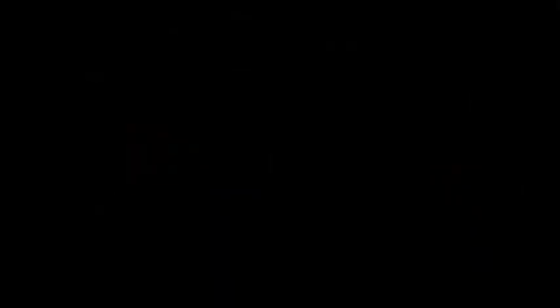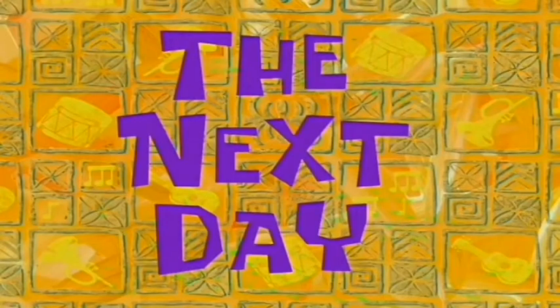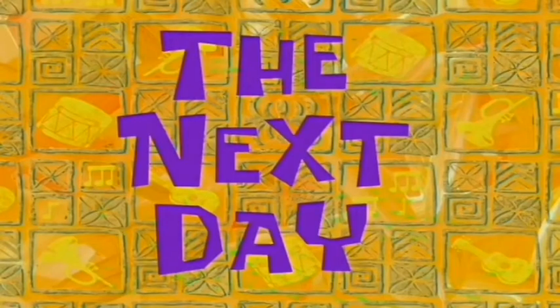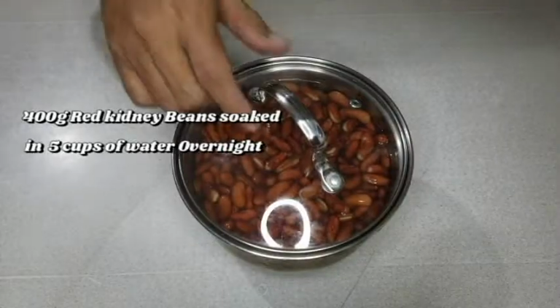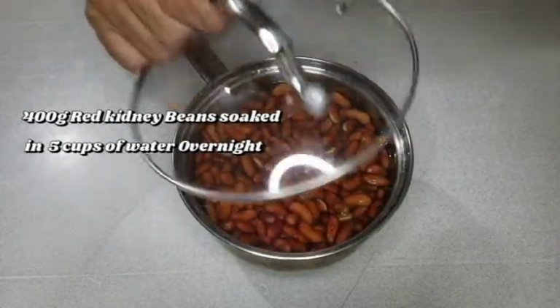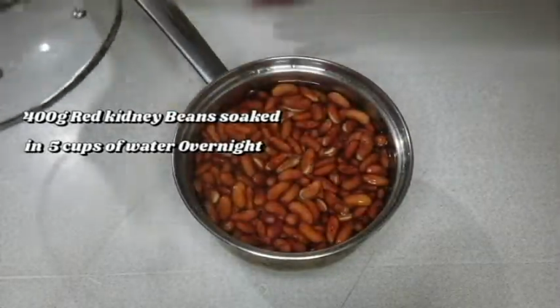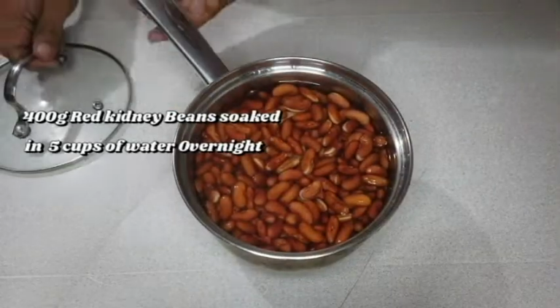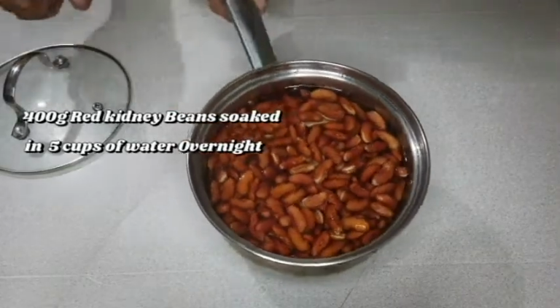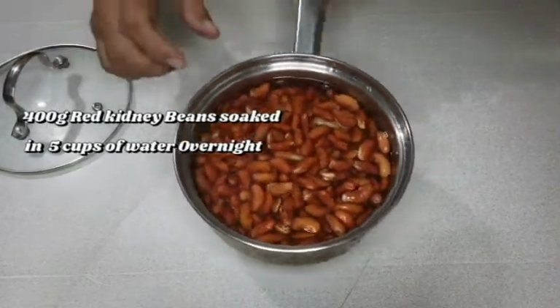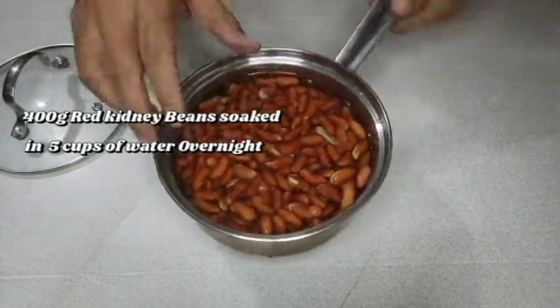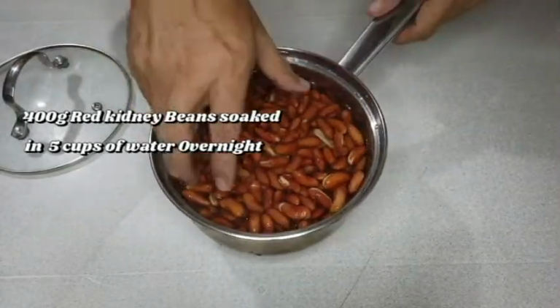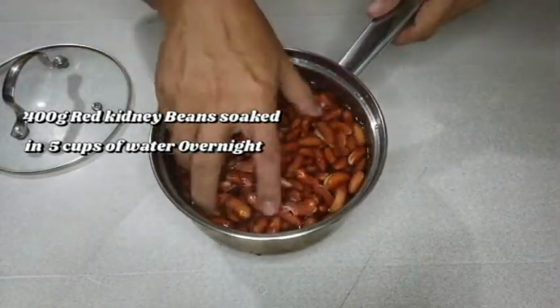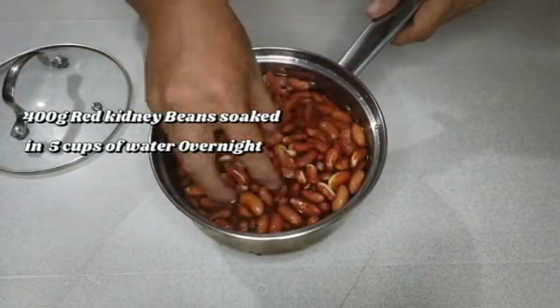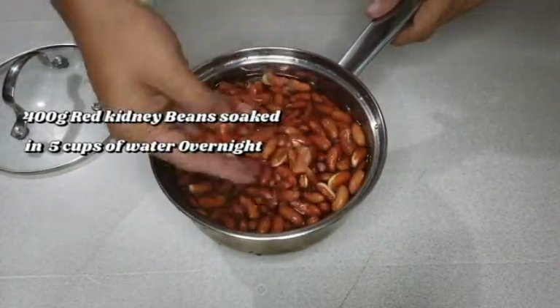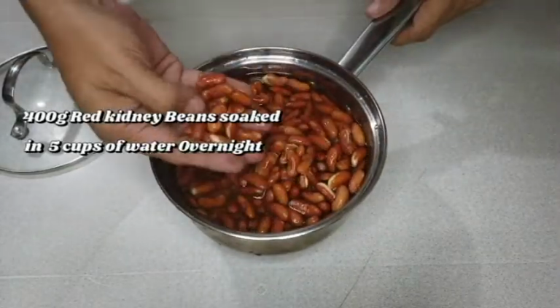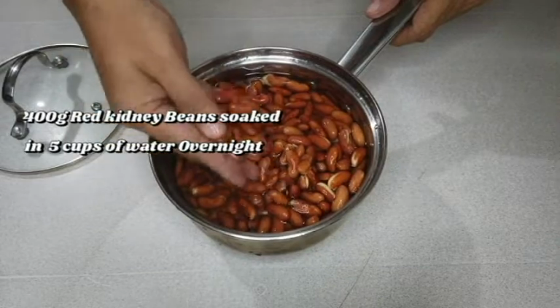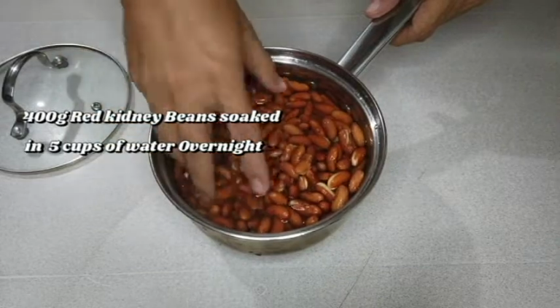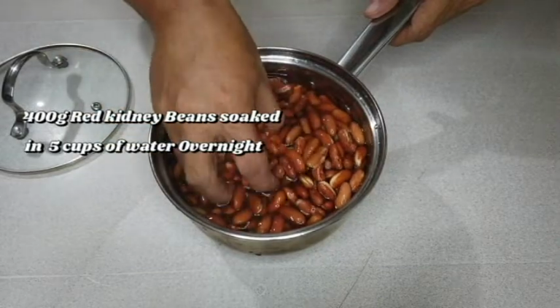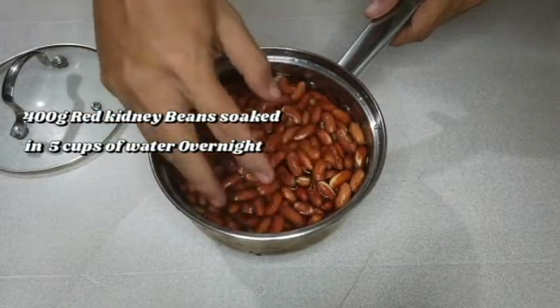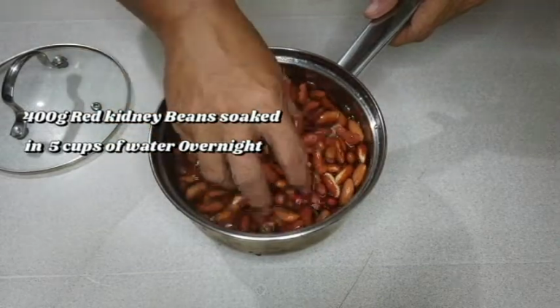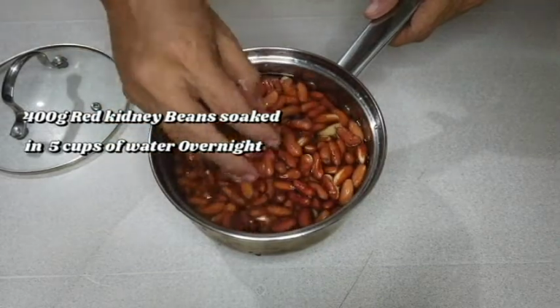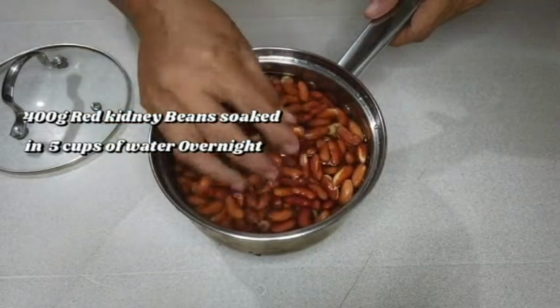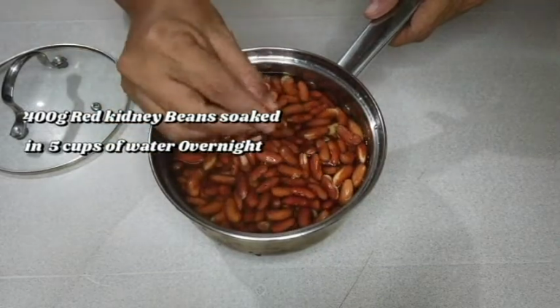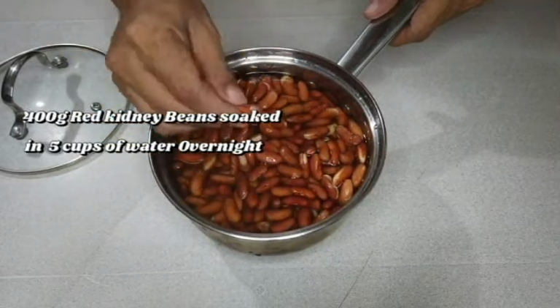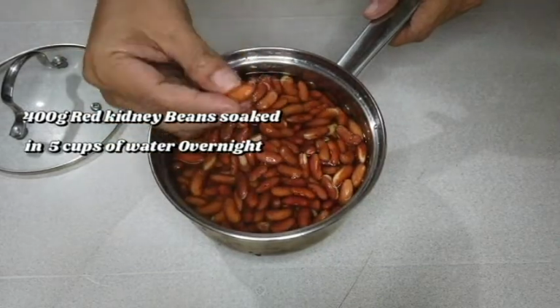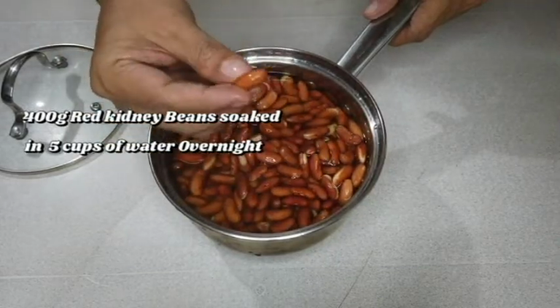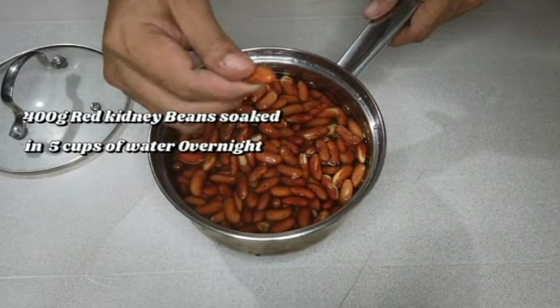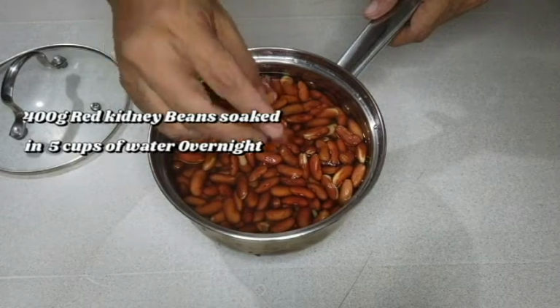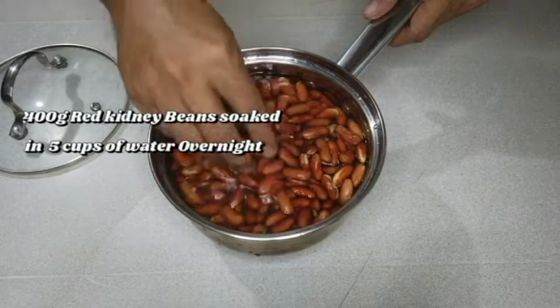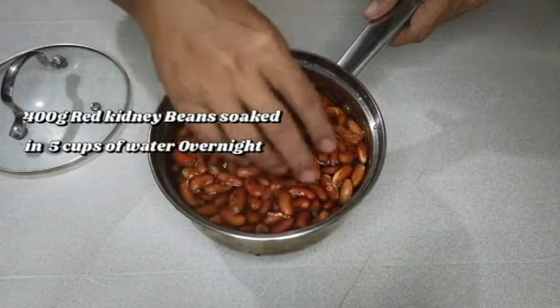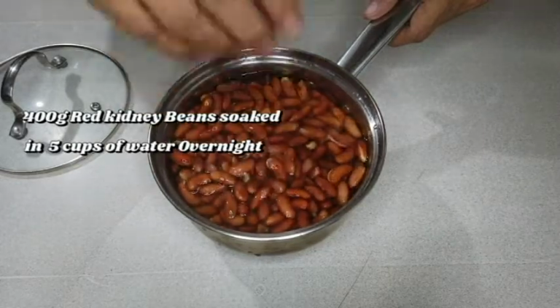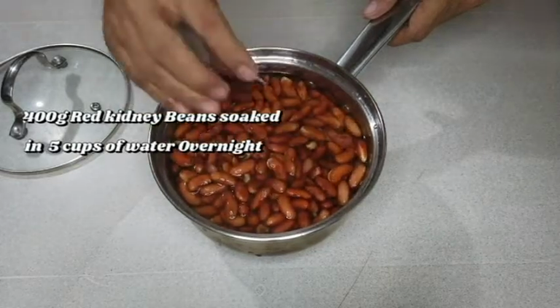The next day. So, ito na guys, yung ating beans. Umalsa siya, no? Ayan, no? Medyo tumaba siya. Kaya dinamihan ko tubig, eh. (So here are our beans — they expanded overnight, so I added more water.)